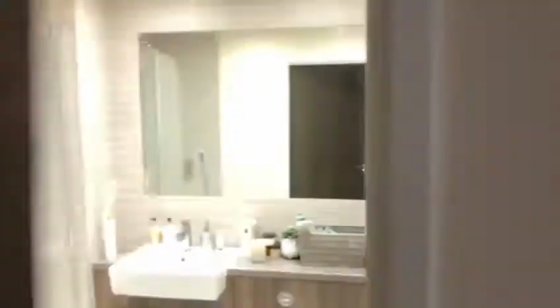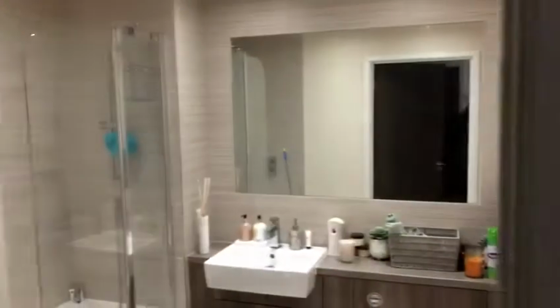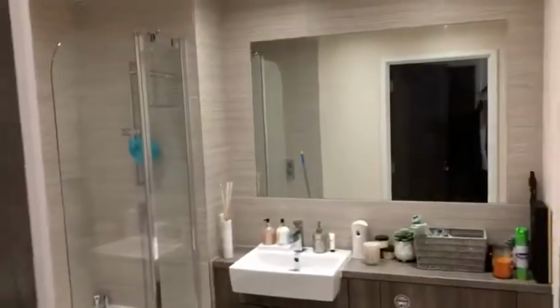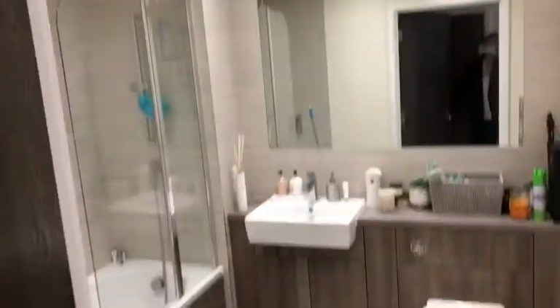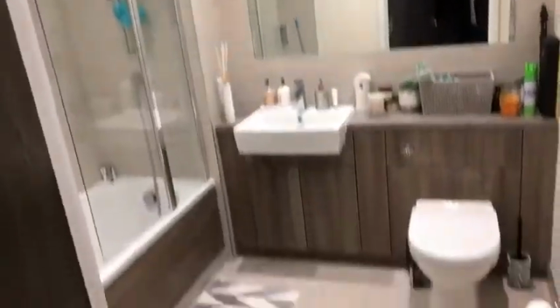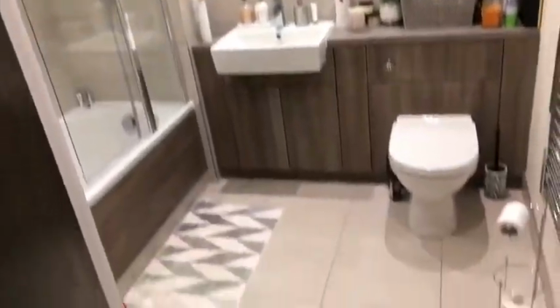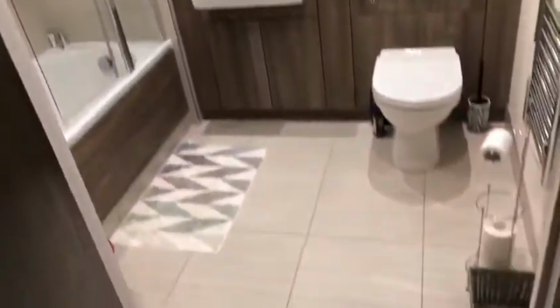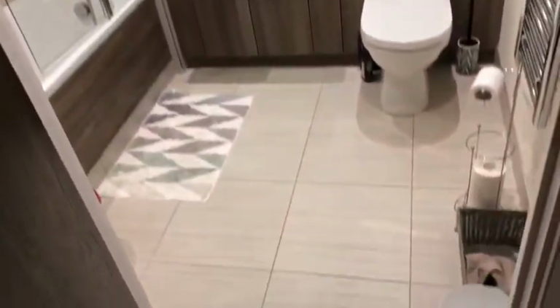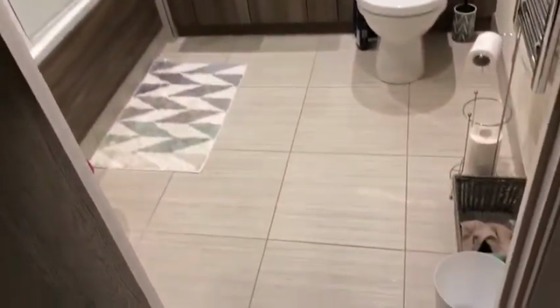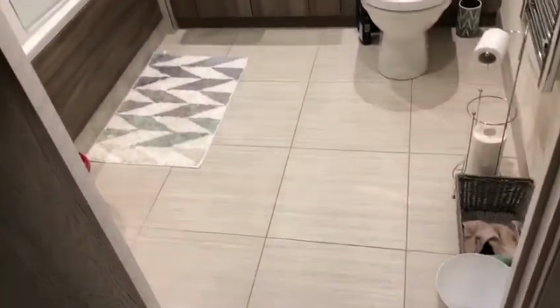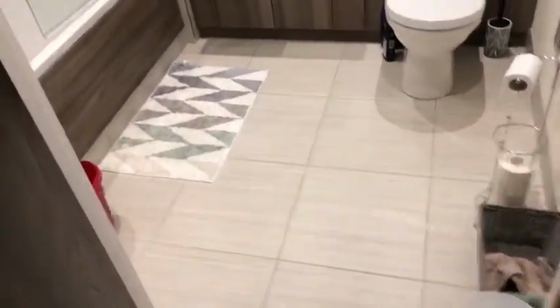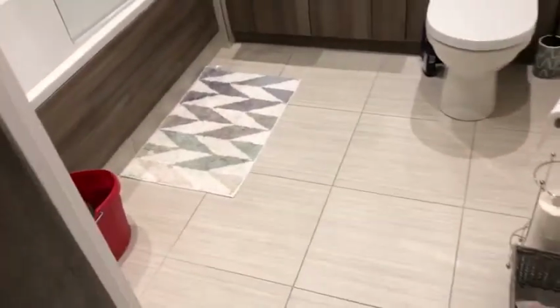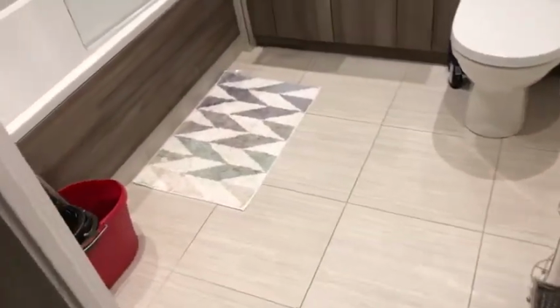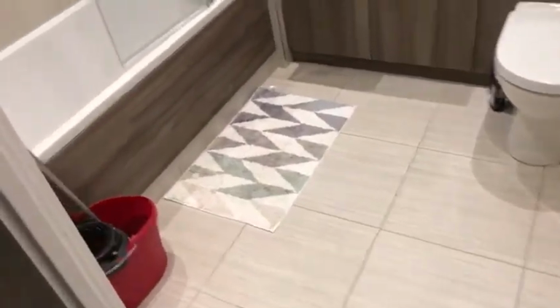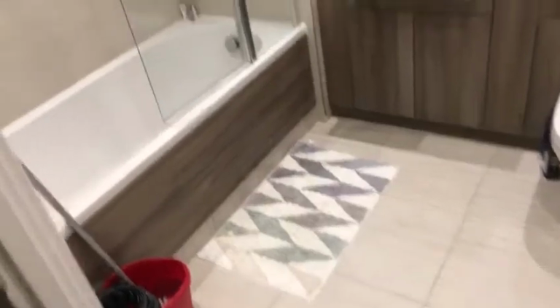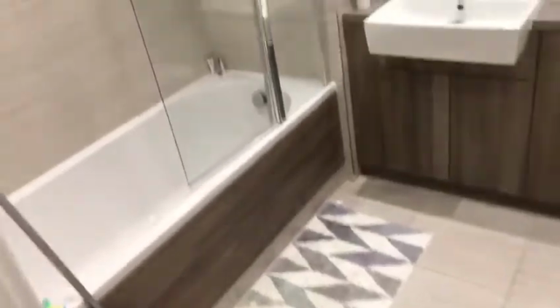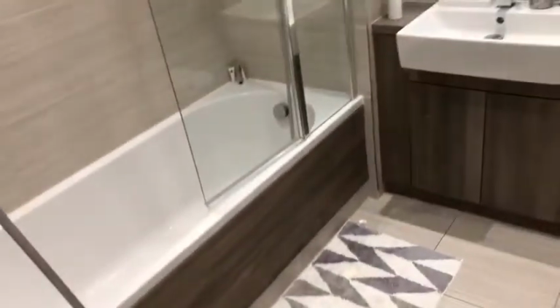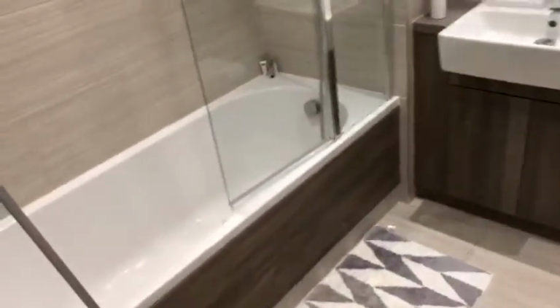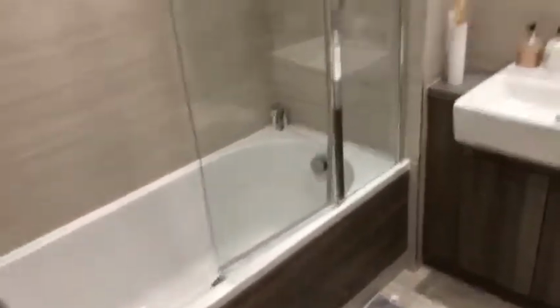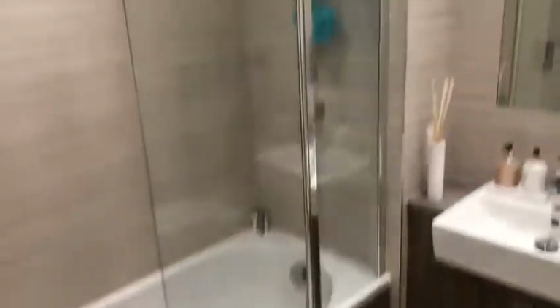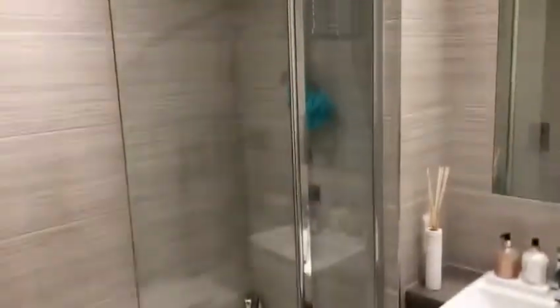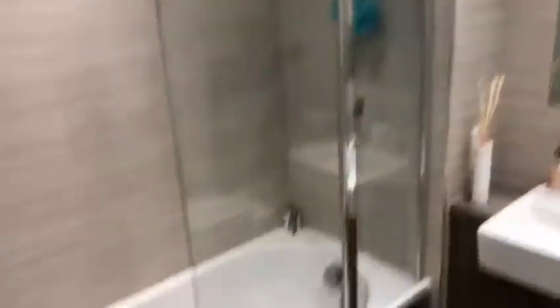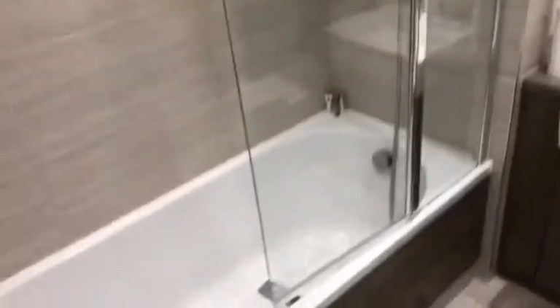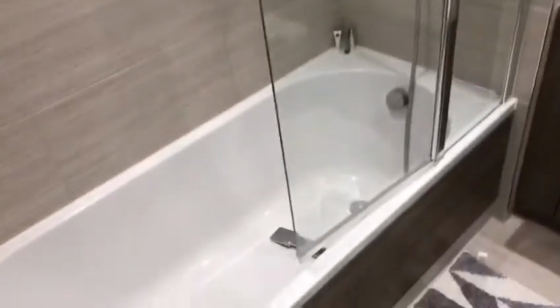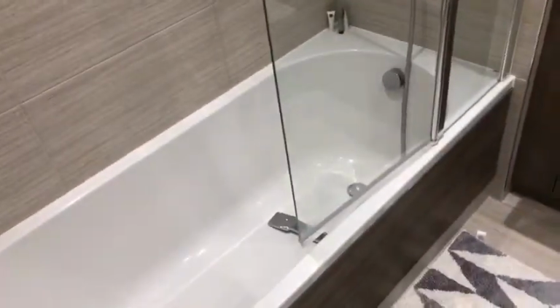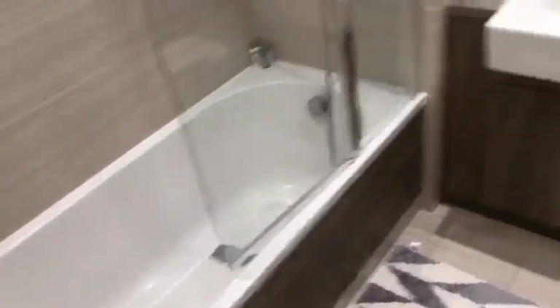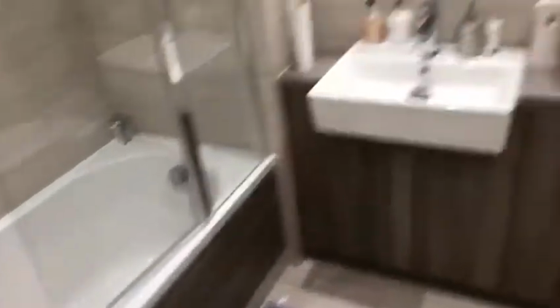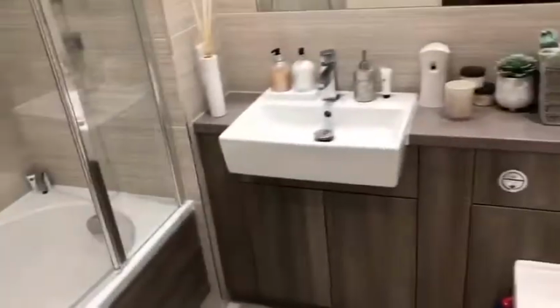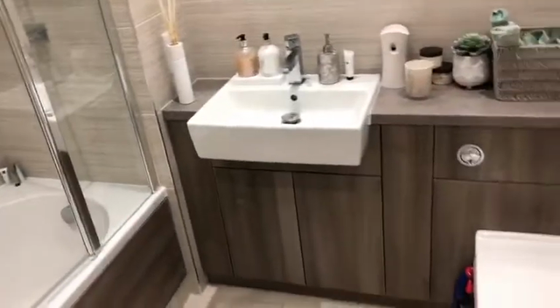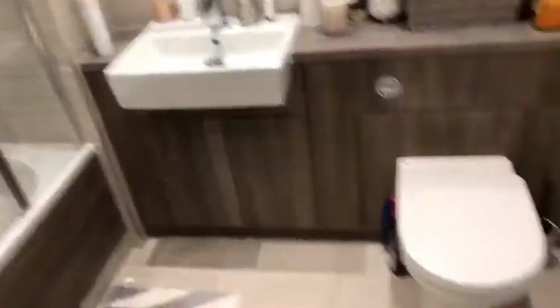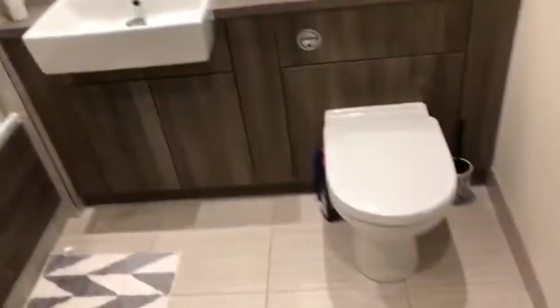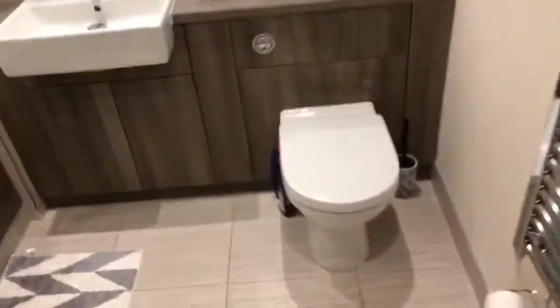Here we have one of the bathrooms. It's really nice and spacious, nice and modern. We've got a bath, showerhead's just in there, sink, toilet.